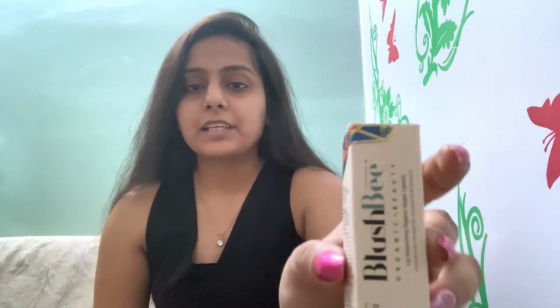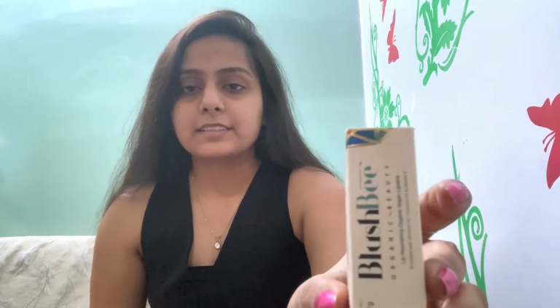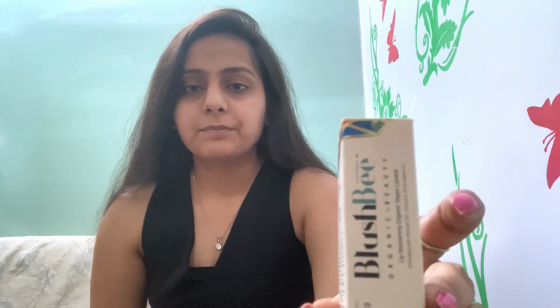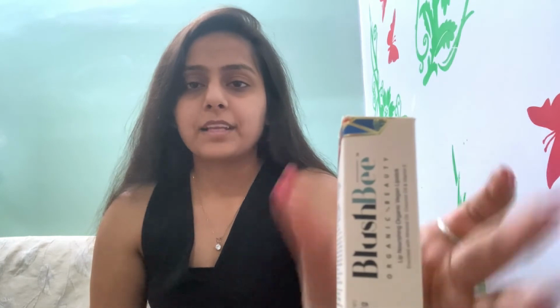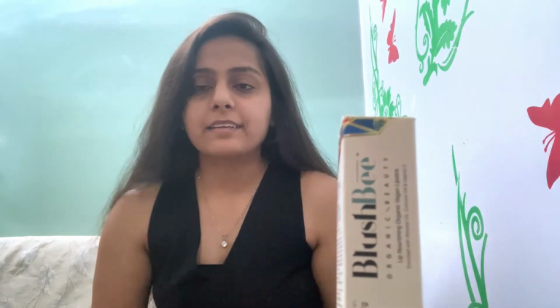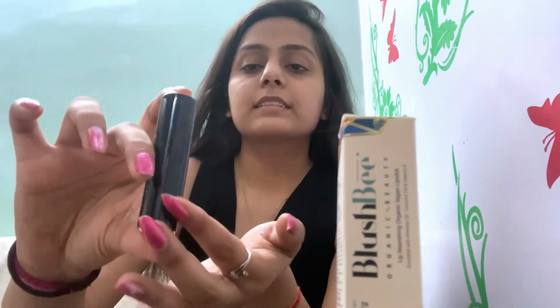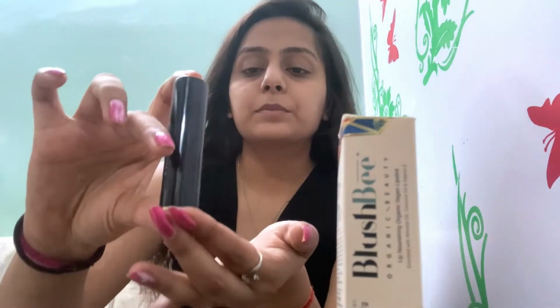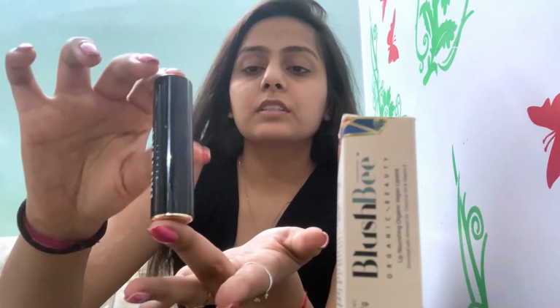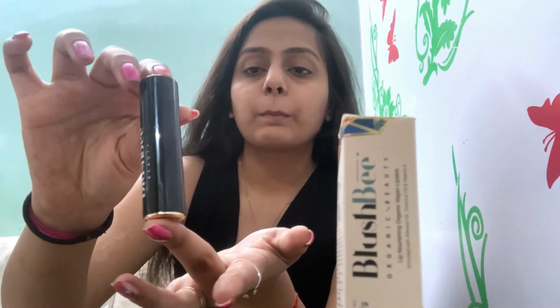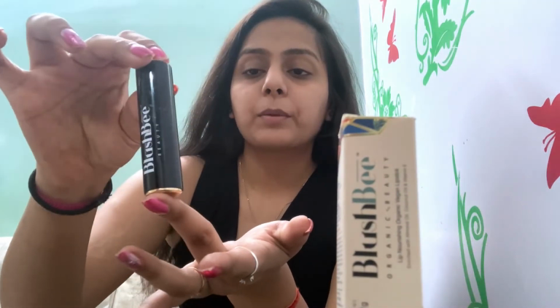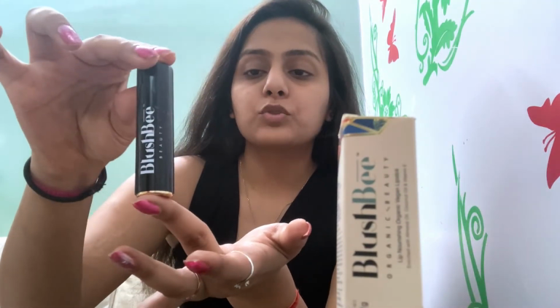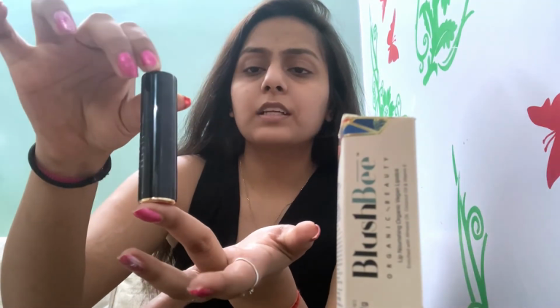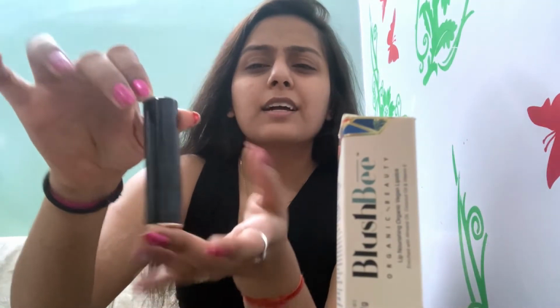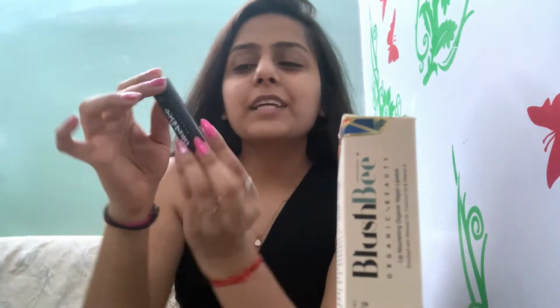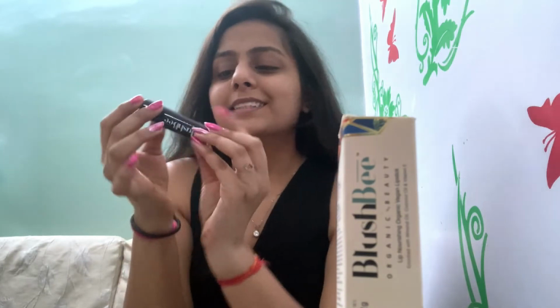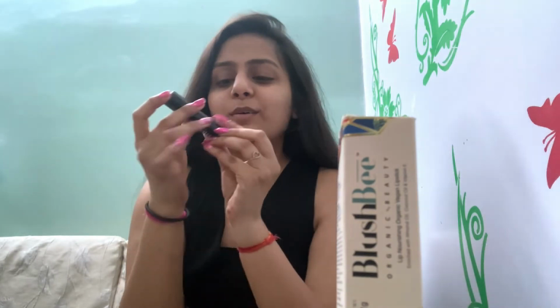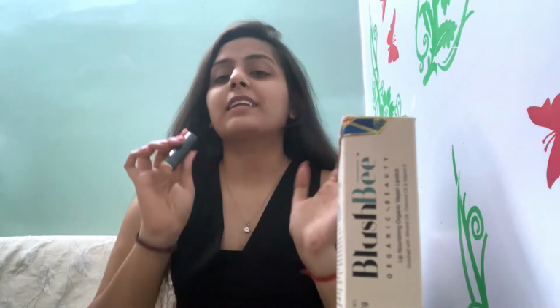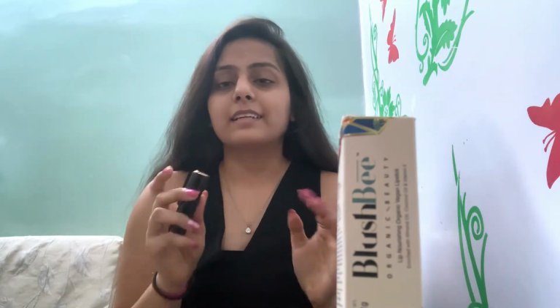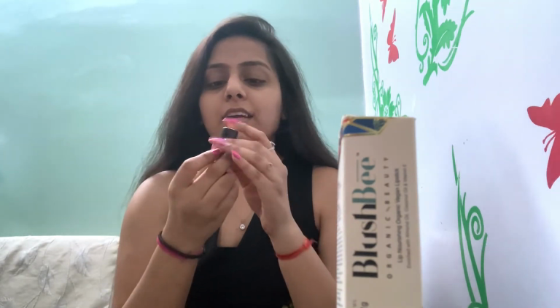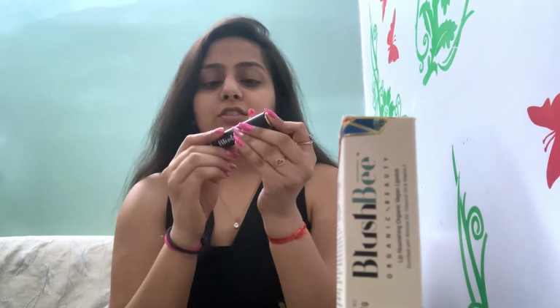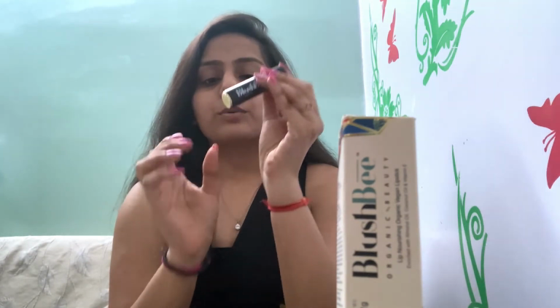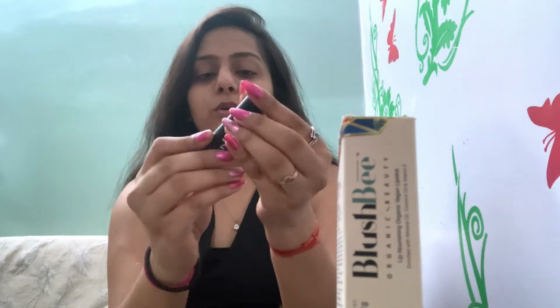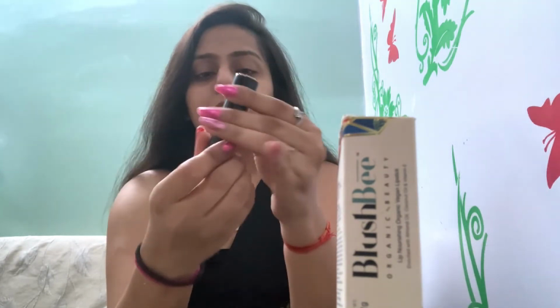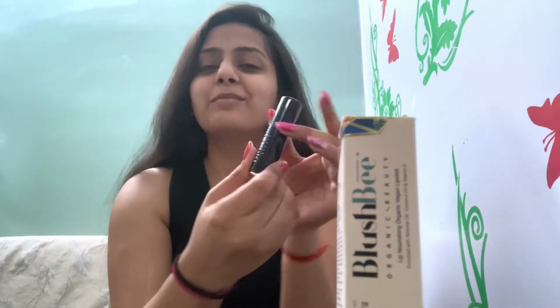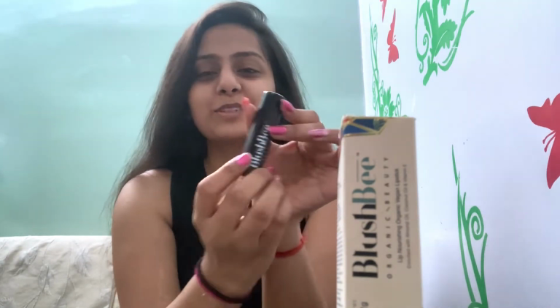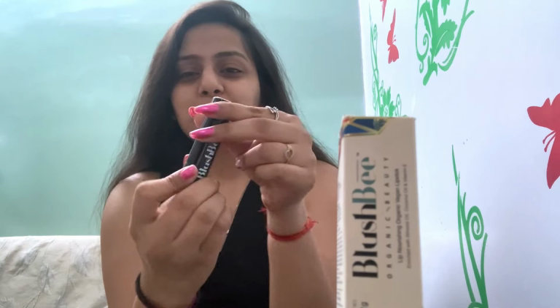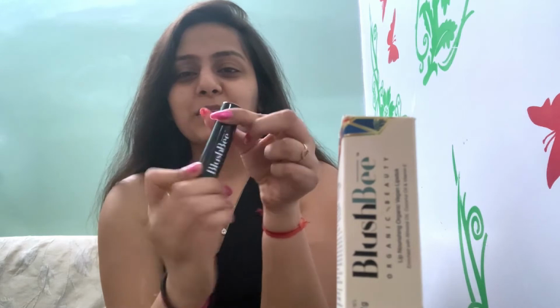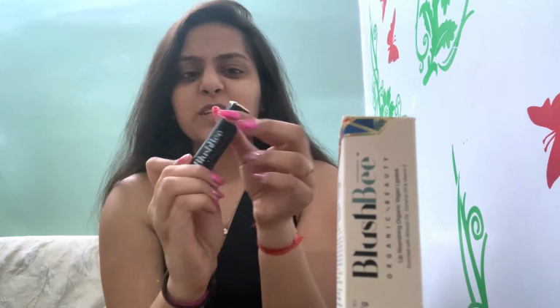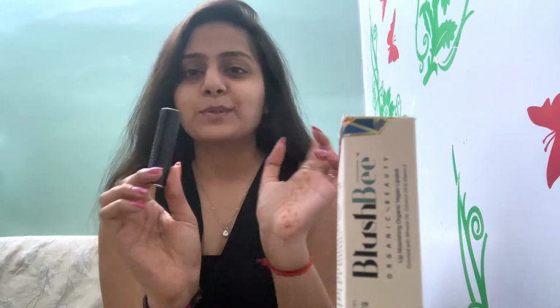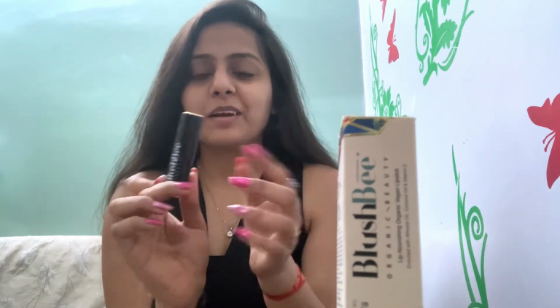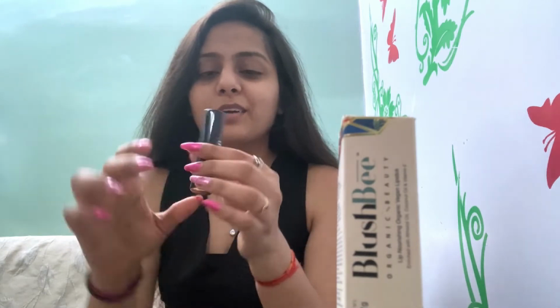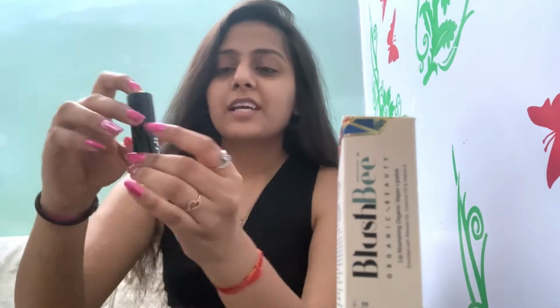So let's see how this lipstick is. Firstly, the packaging was very classy — I liked it. This is the Blush B lipstick. Very classy, sober, and elegant.